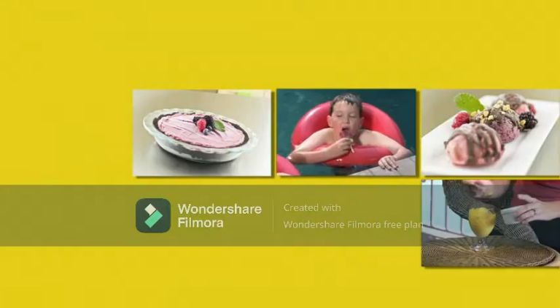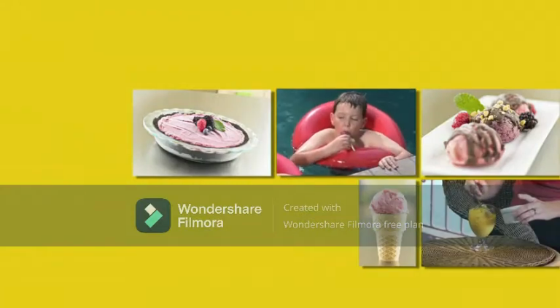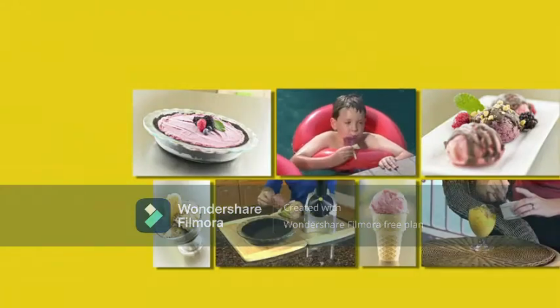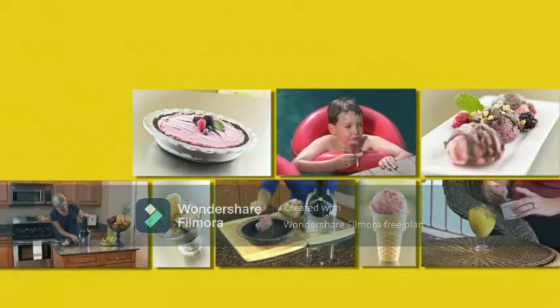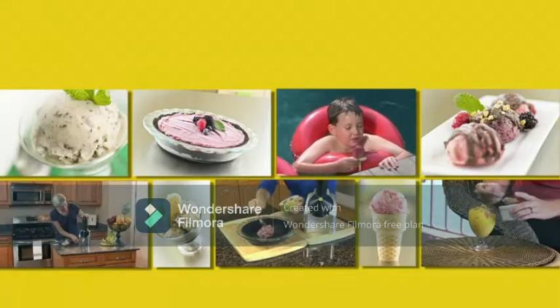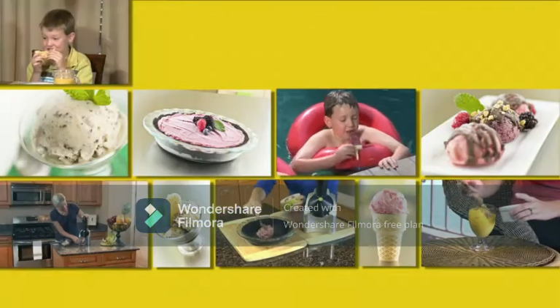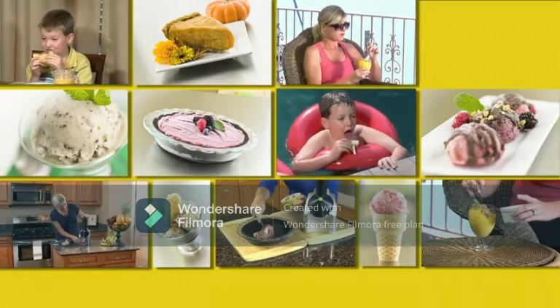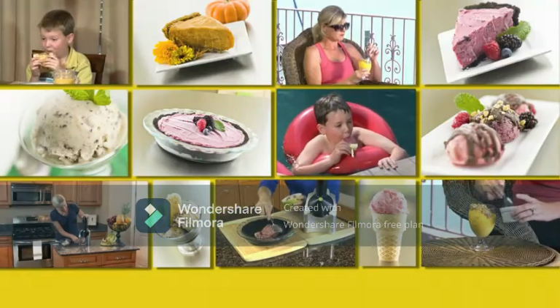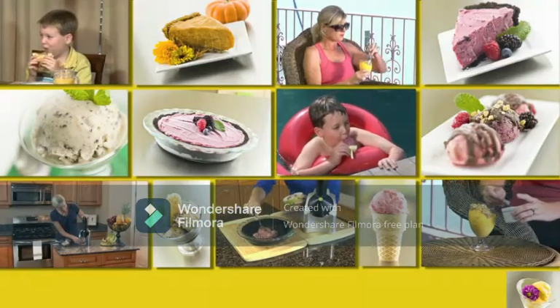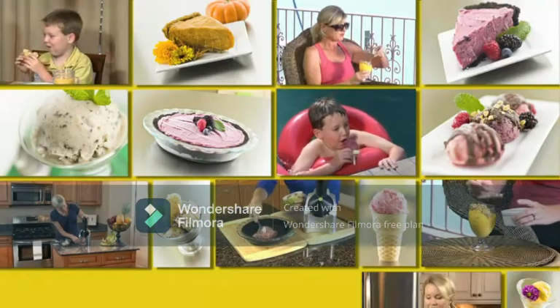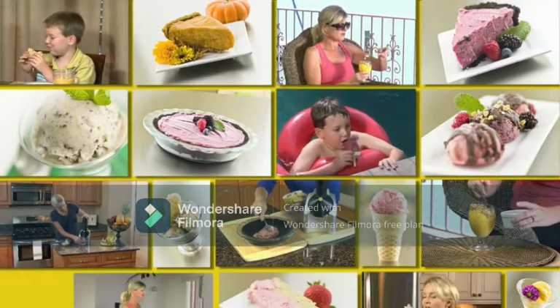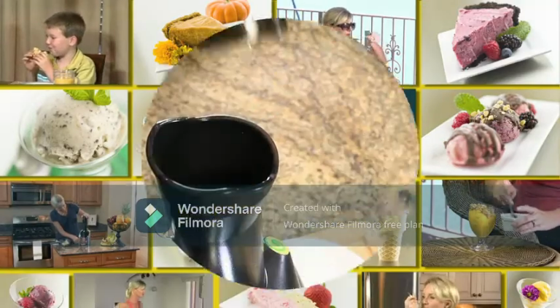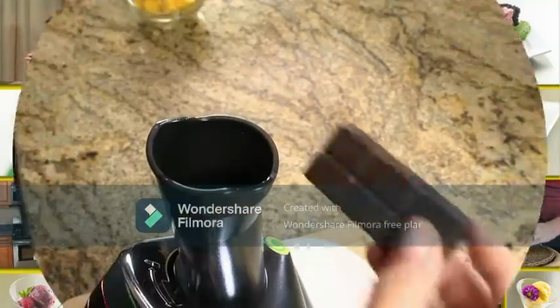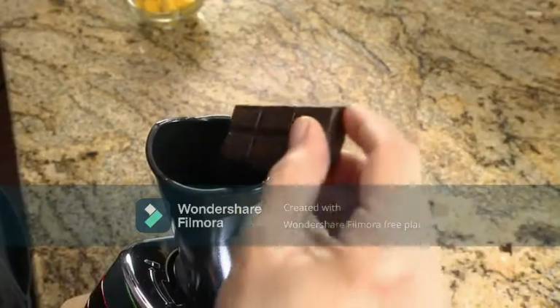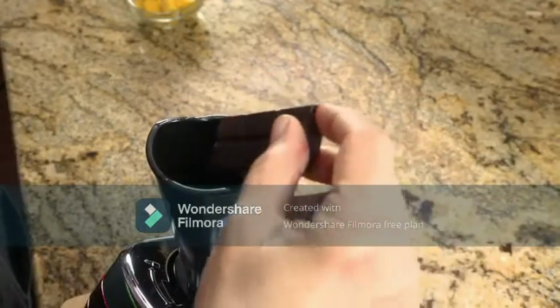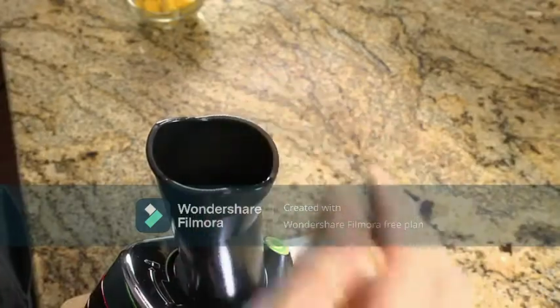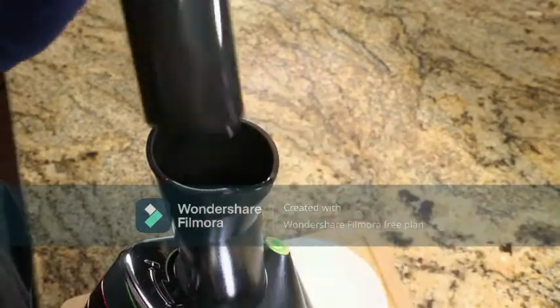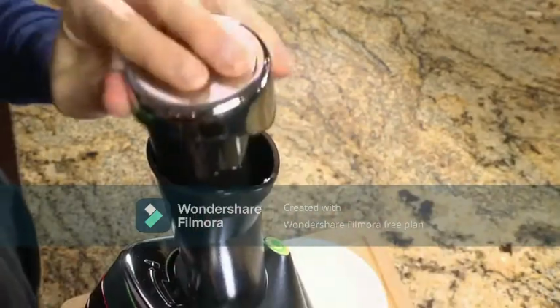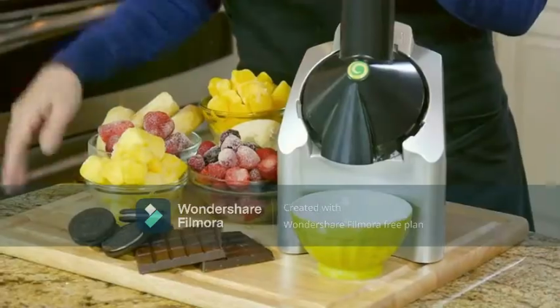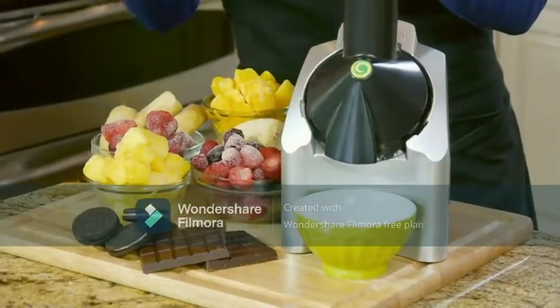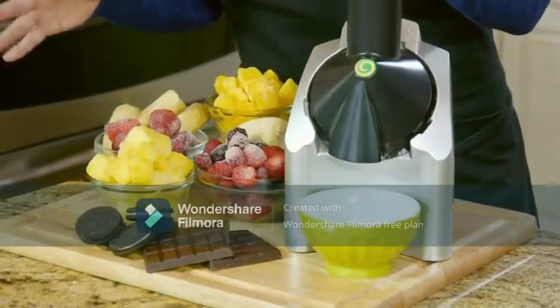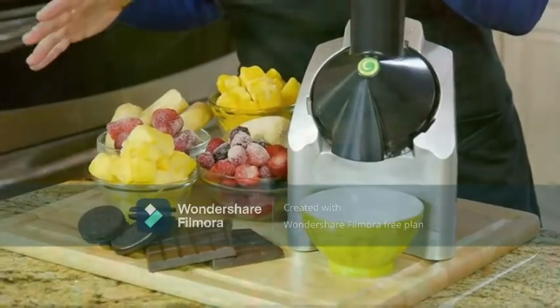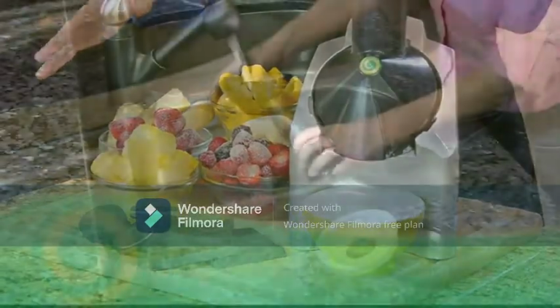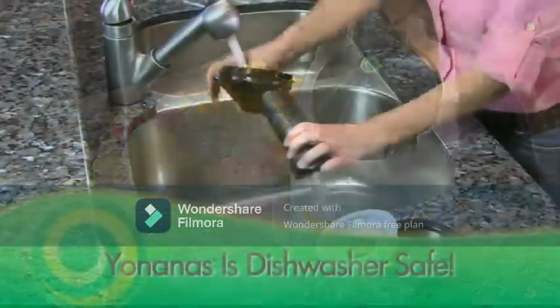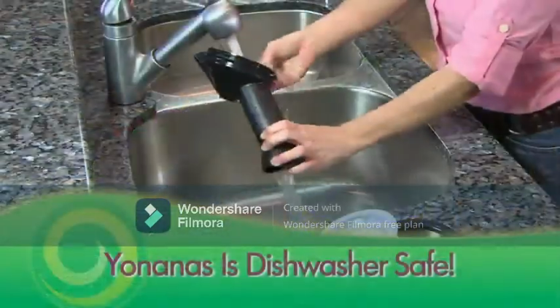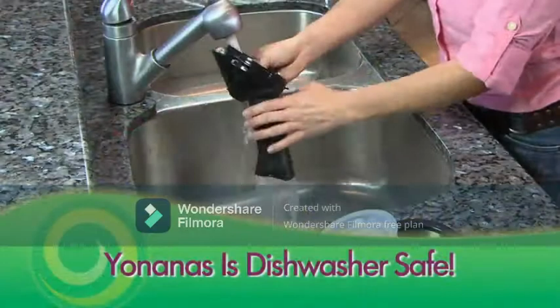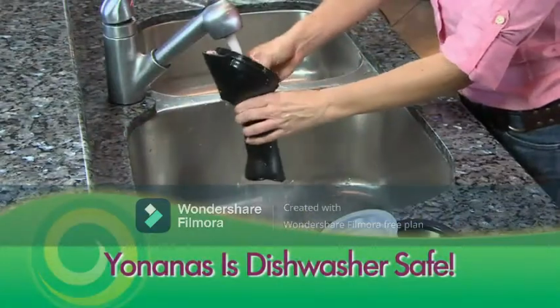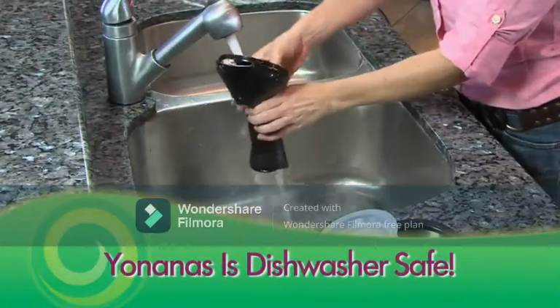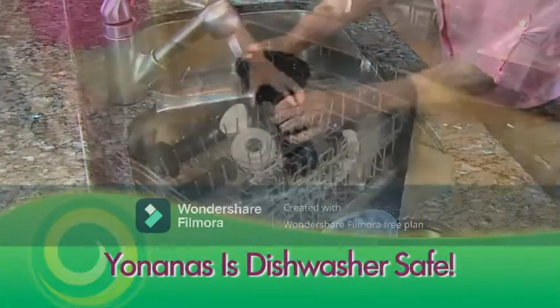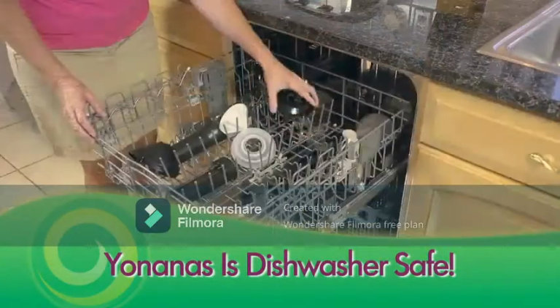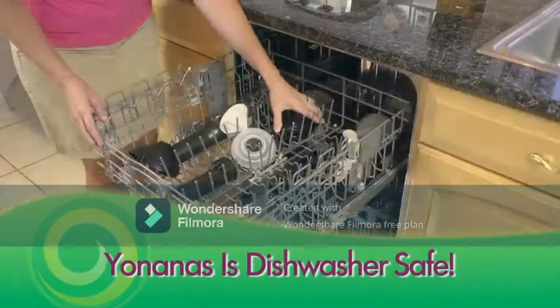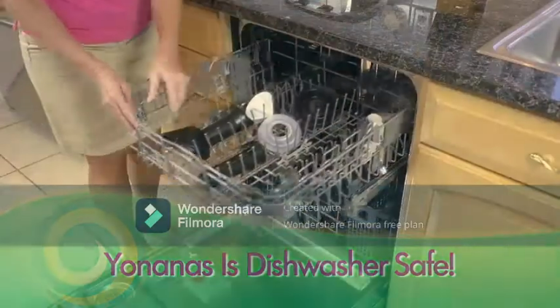Pies, popsicles, bonbons, tiramisu — 100% fruit, or add some chocolate. You're only limited by your imagination. And clean up is fast and easy too, because Yonanas is dishwasher safe.